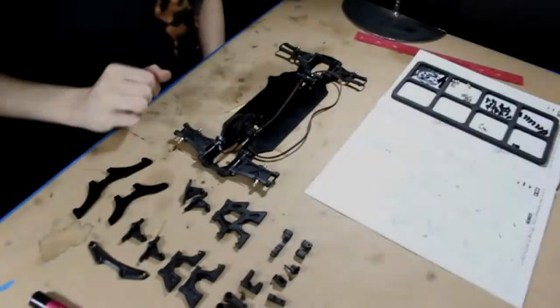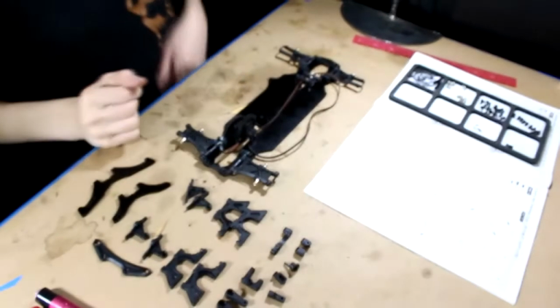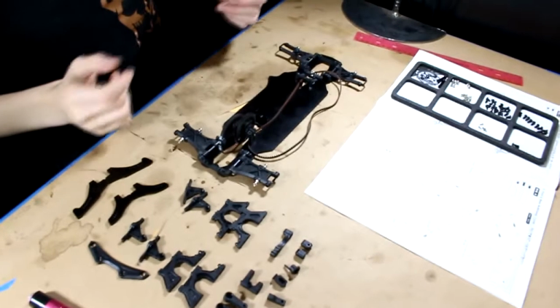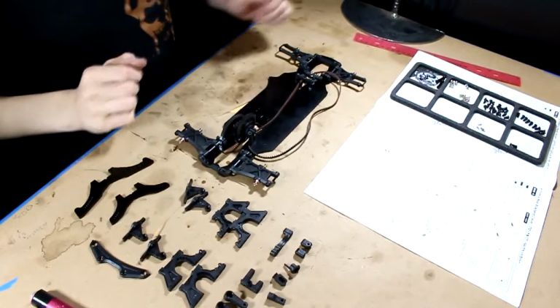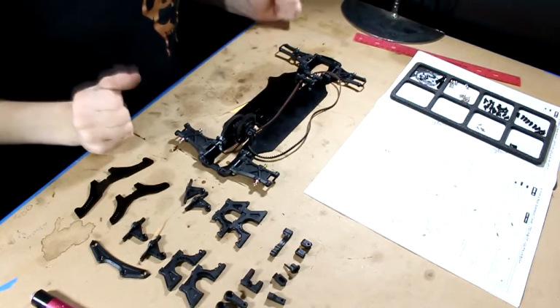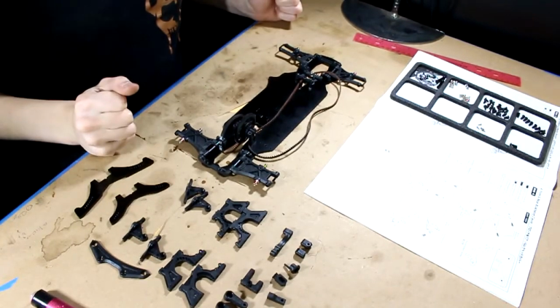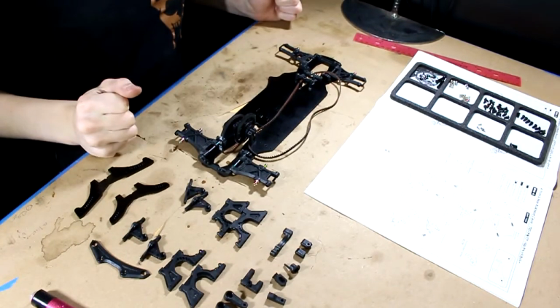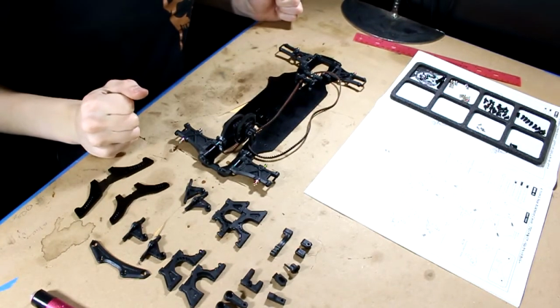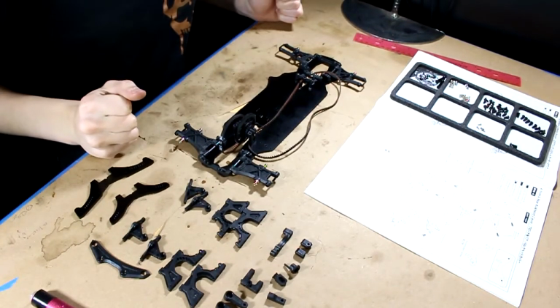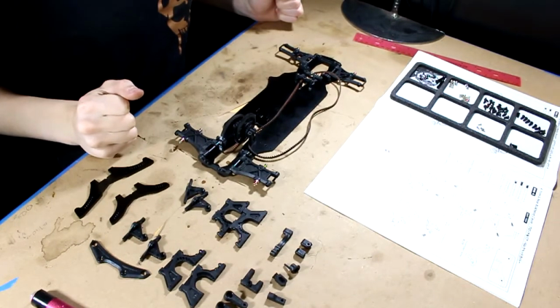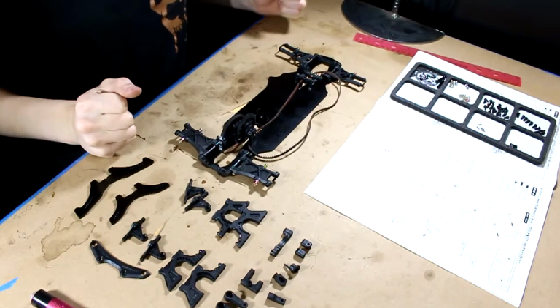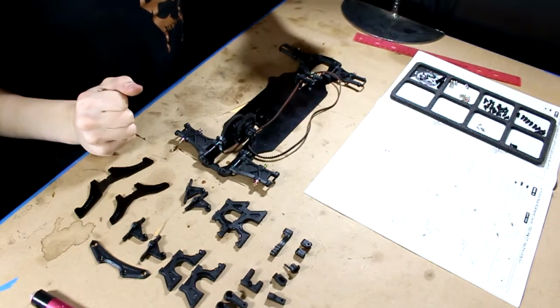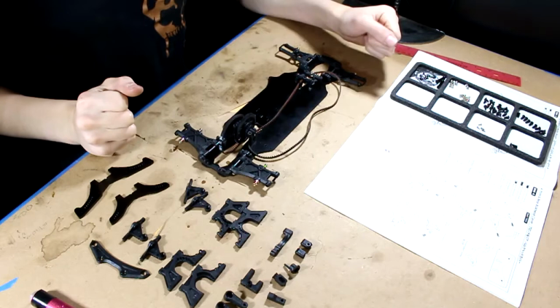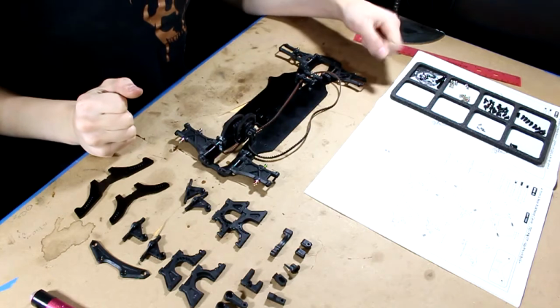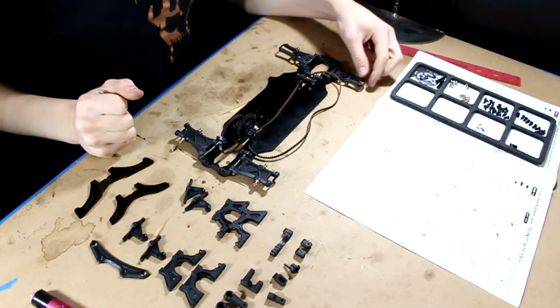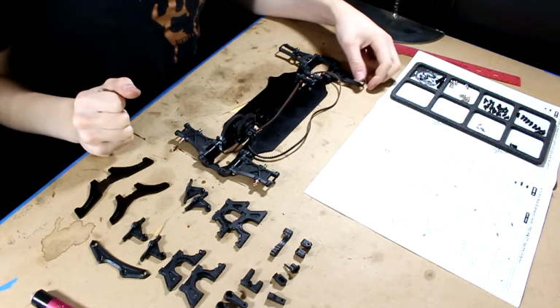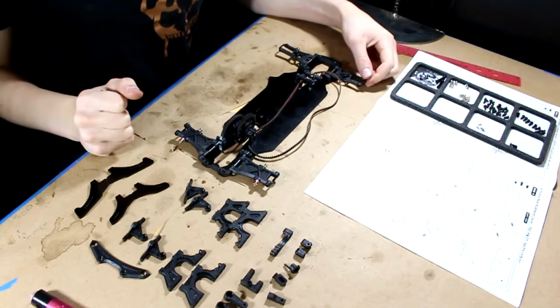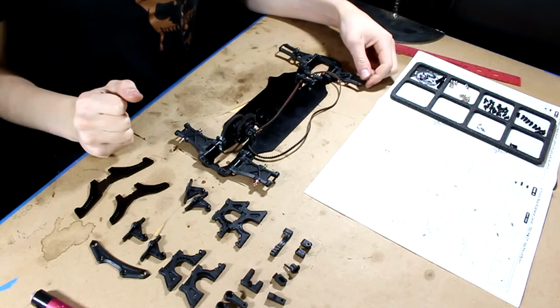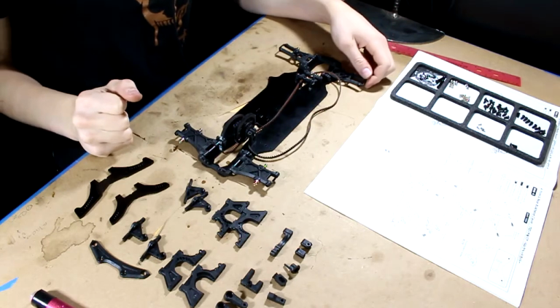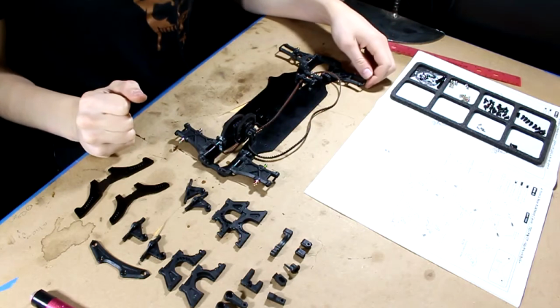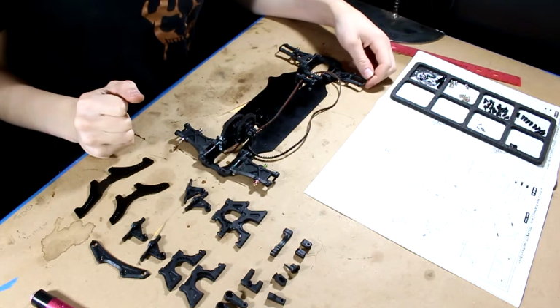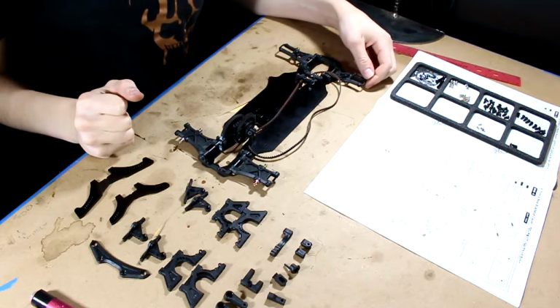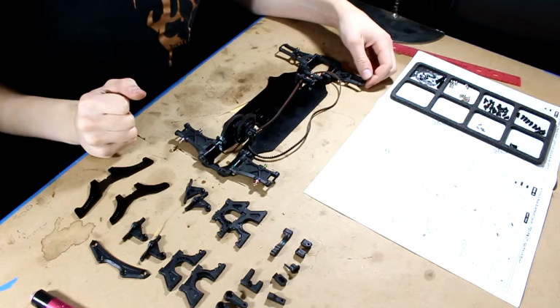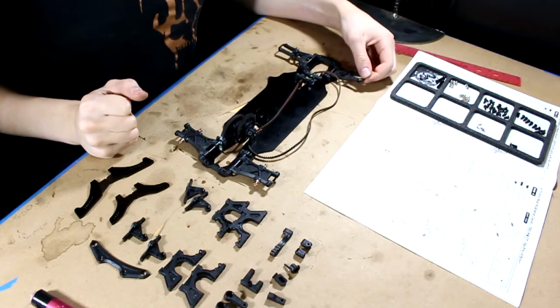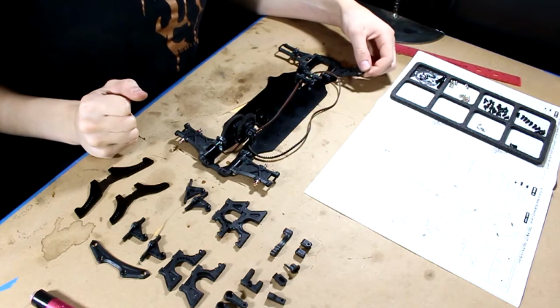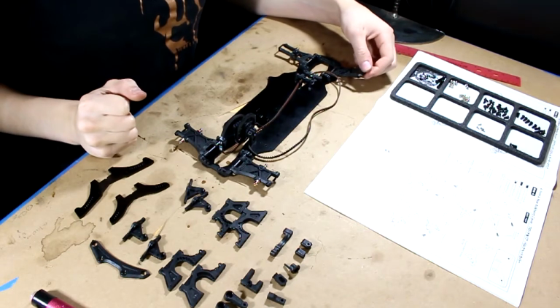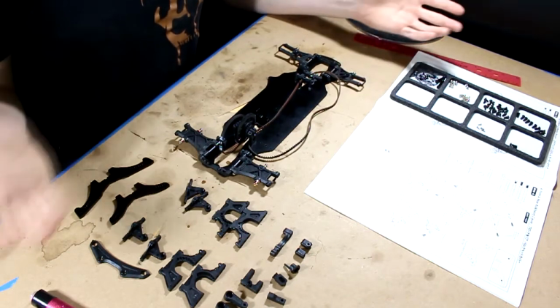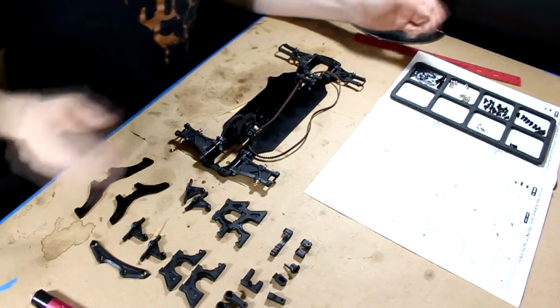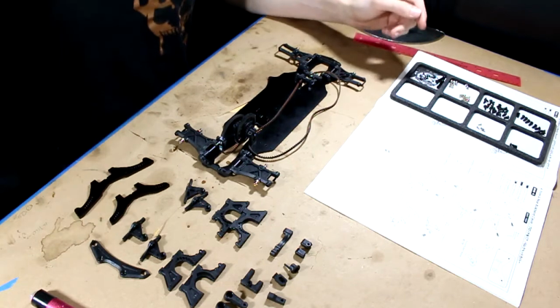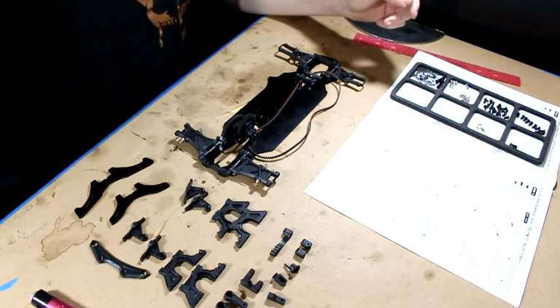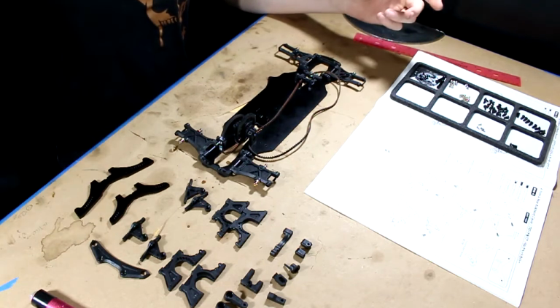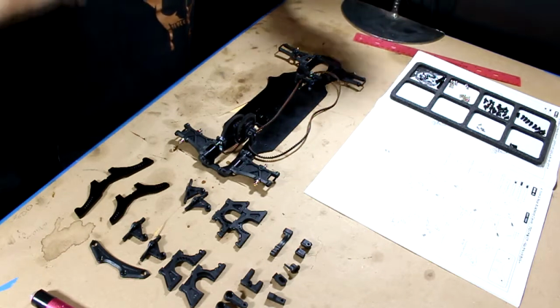Alright, who's ready to get some more building done? Hey there guys, Erica here from Hive 49RC. Today is Saturday, it is still overcast with smoke, and we're working on my touring car once again.